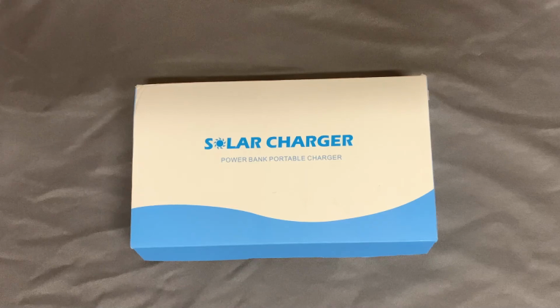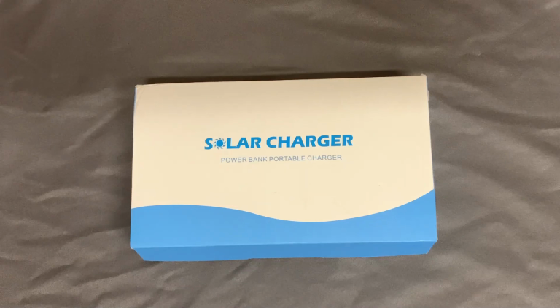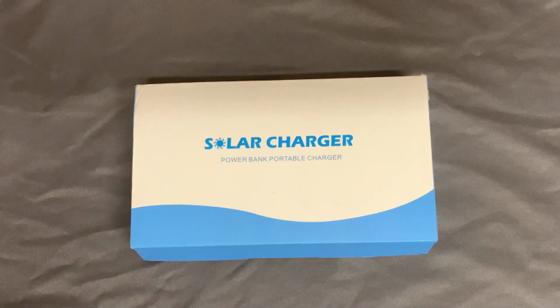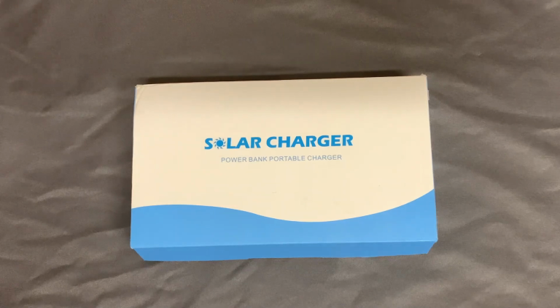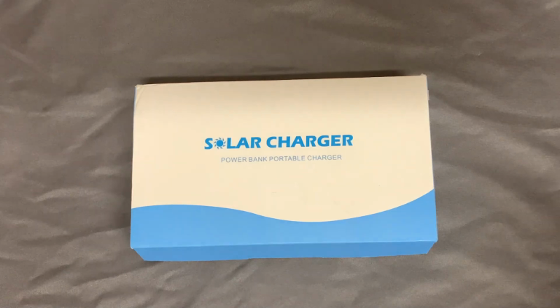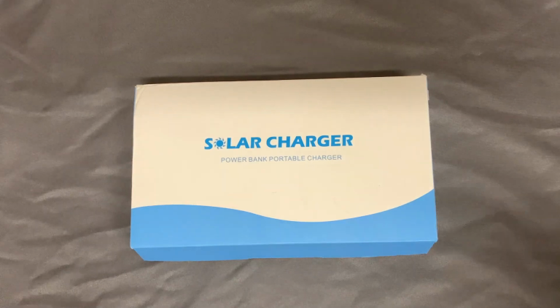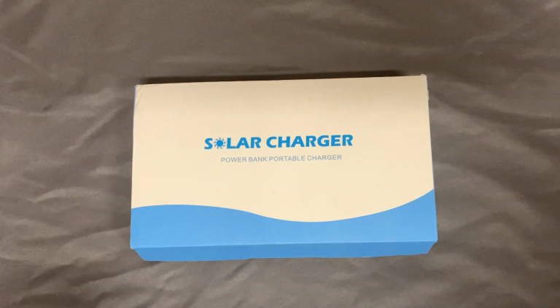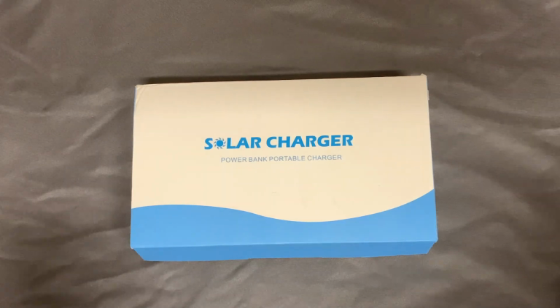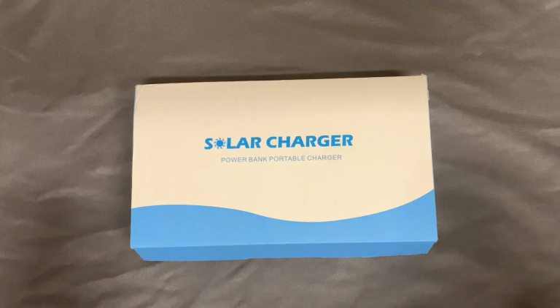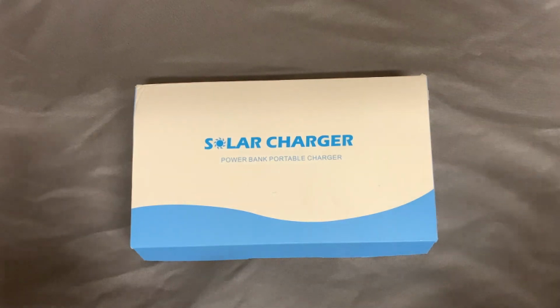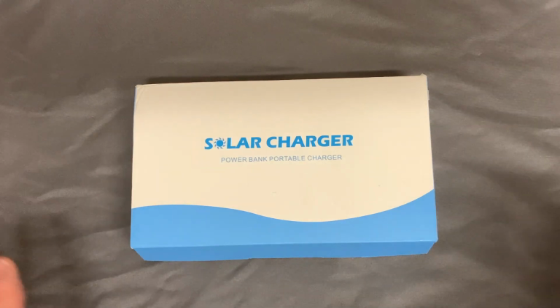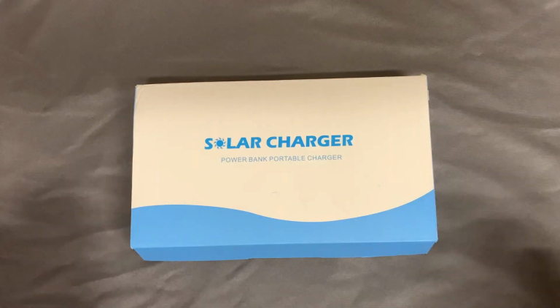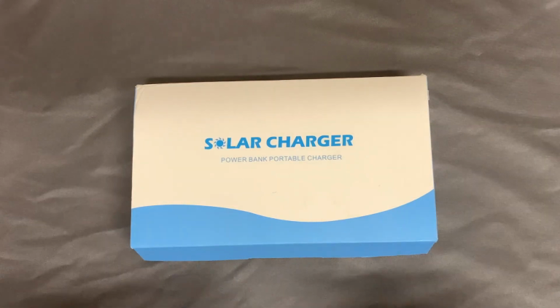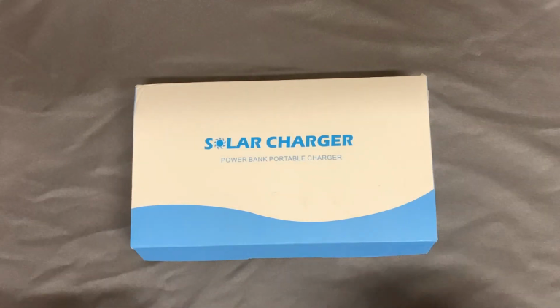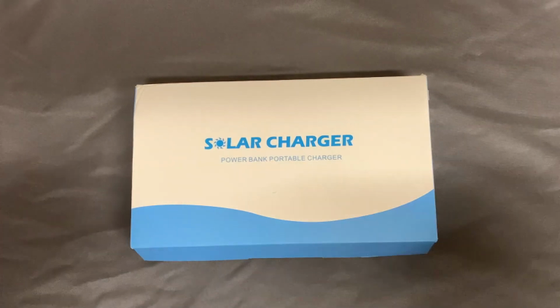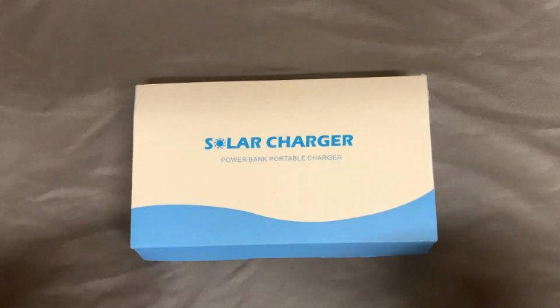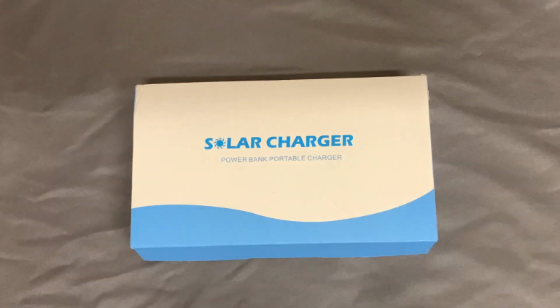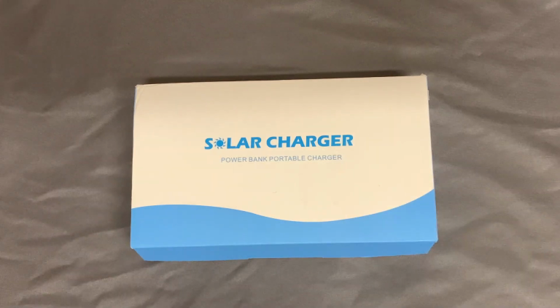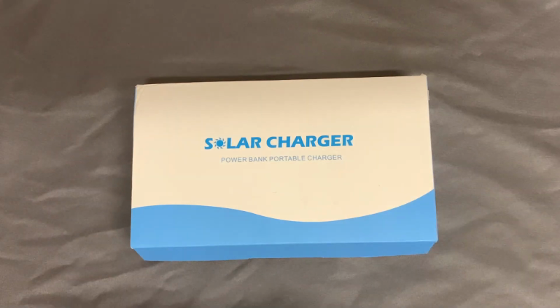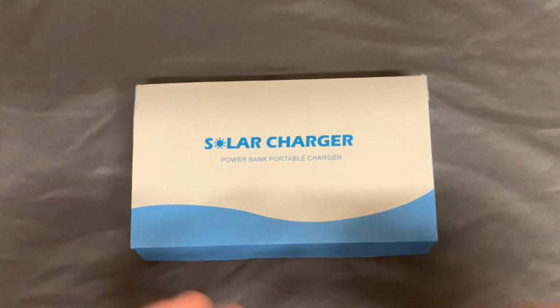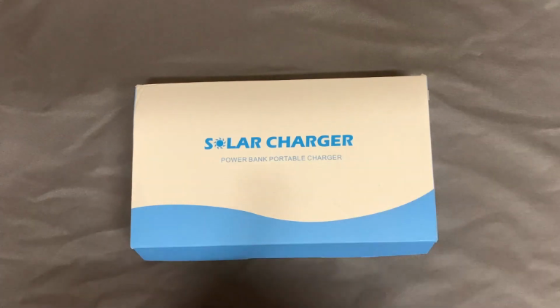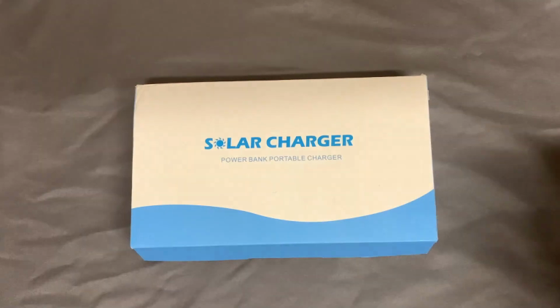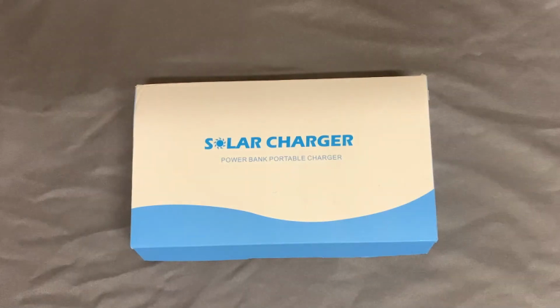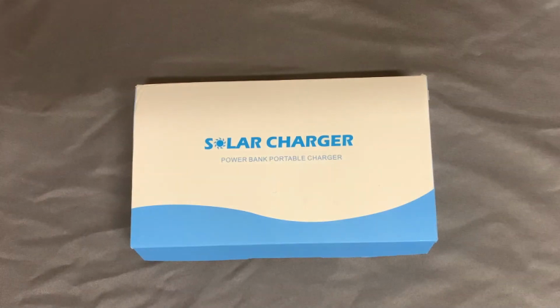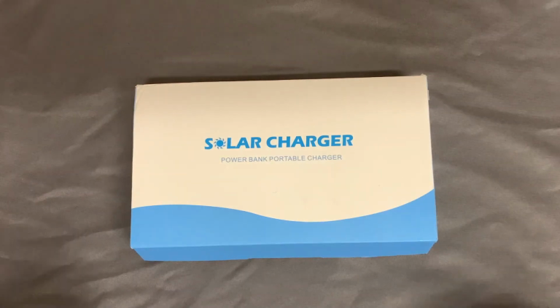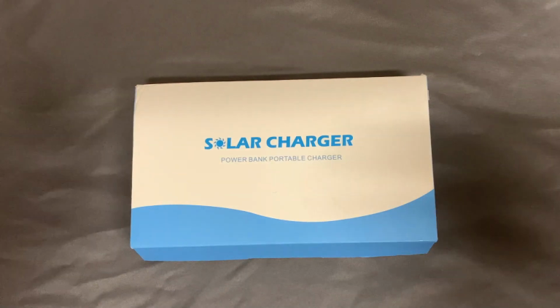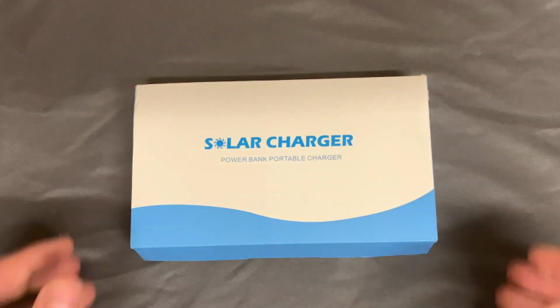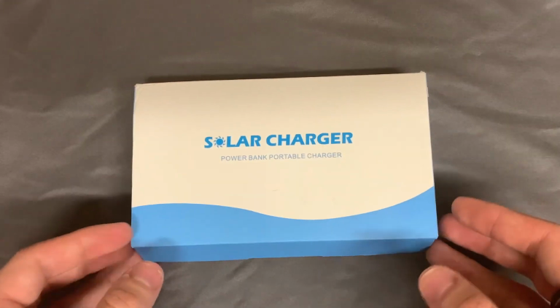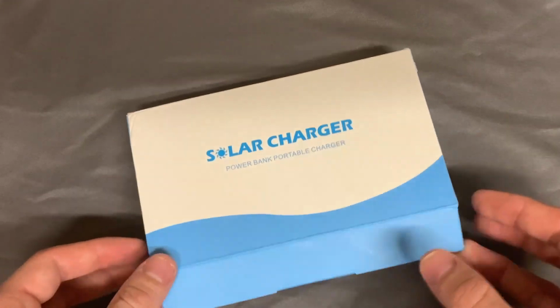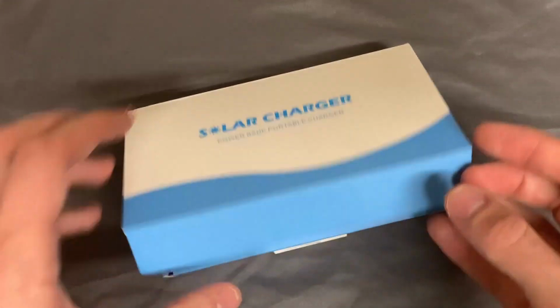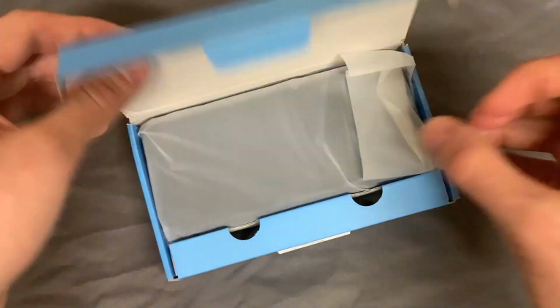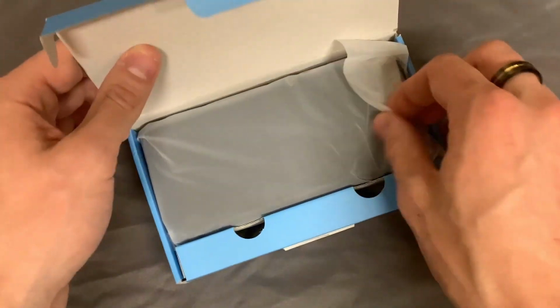Hey everyone, we're taking a closer look at the solar charger power bag. Essentially what this is is a mobile charging station that you can use to charge all kinds of different devices, but let's open up this box and kind of see what it comes with.